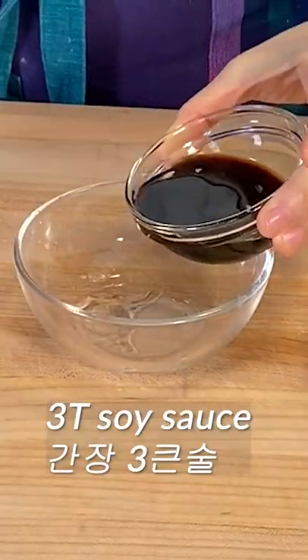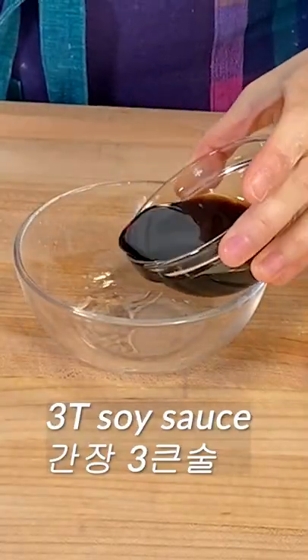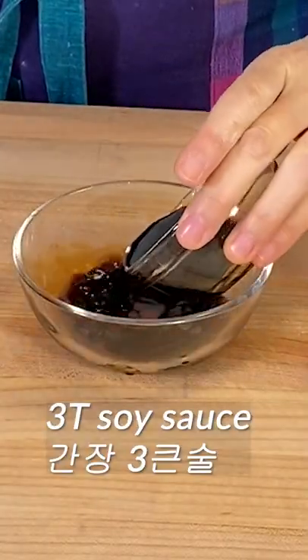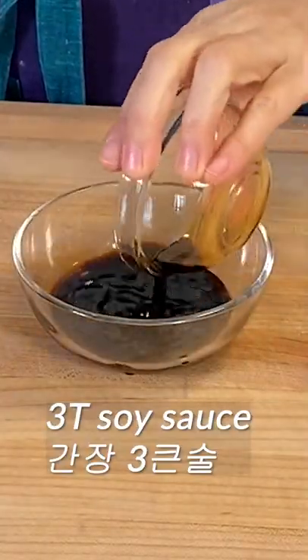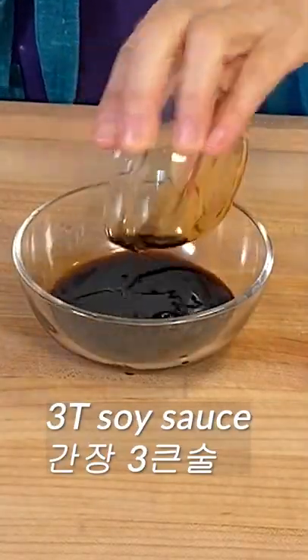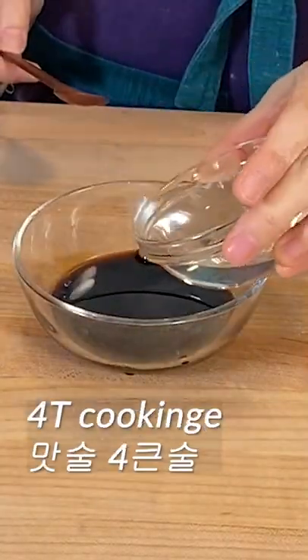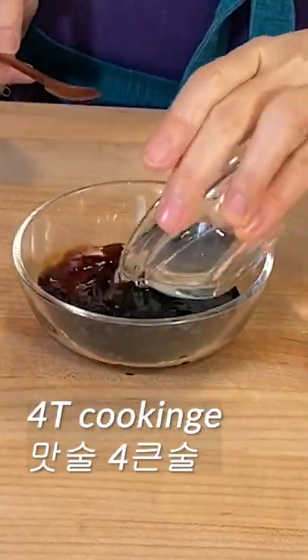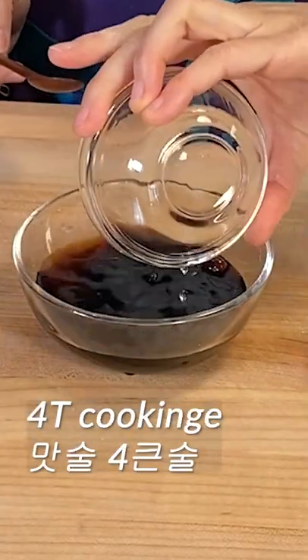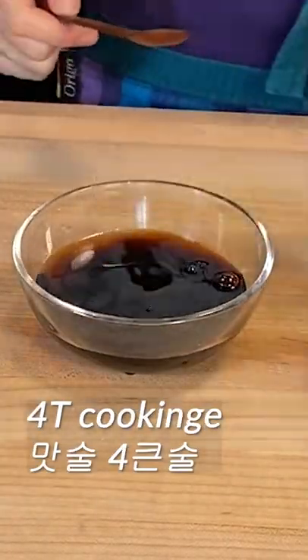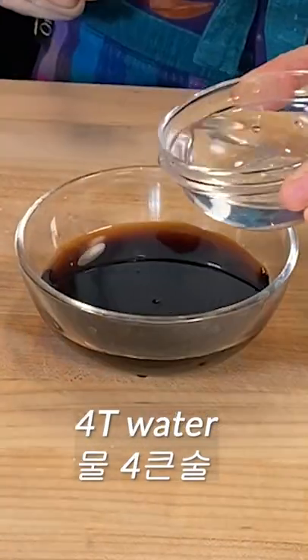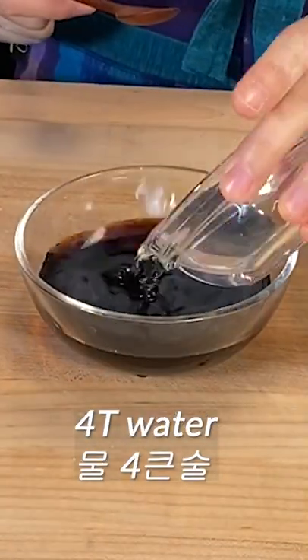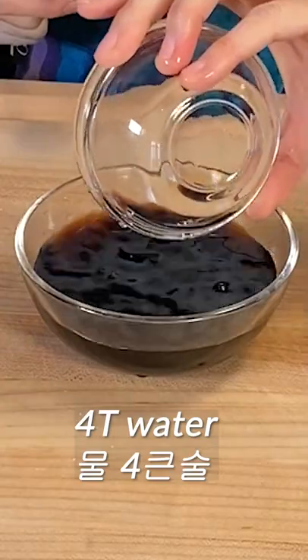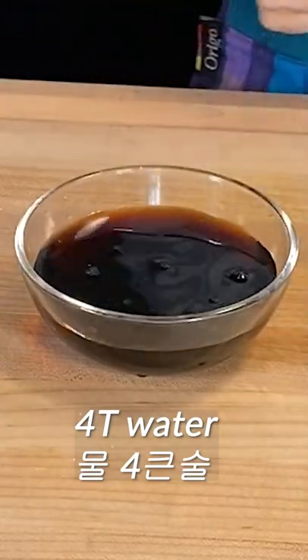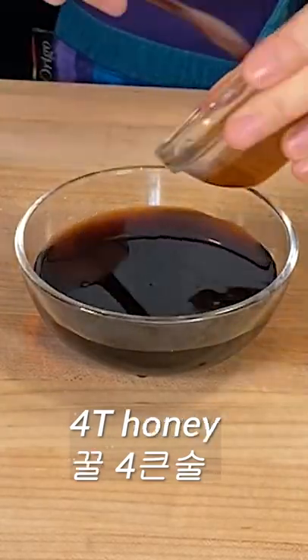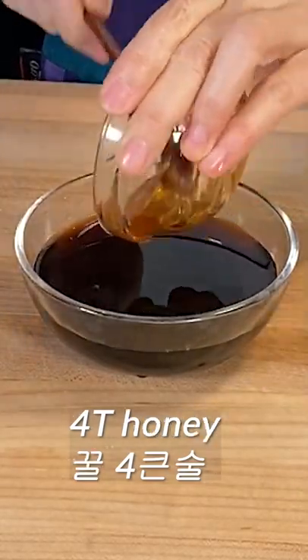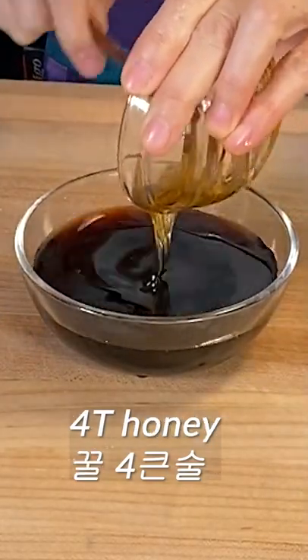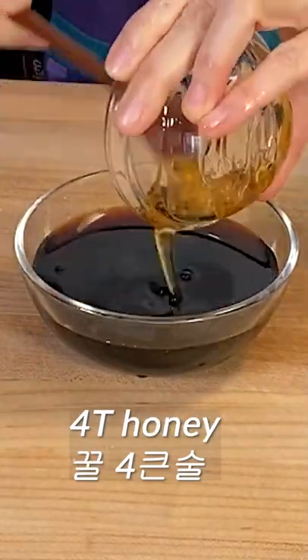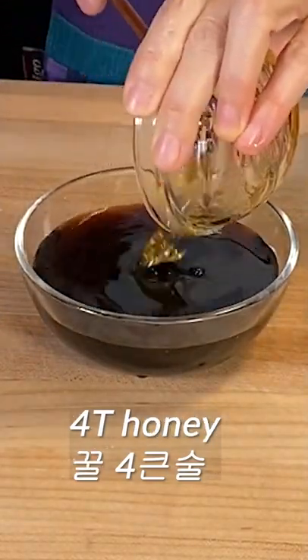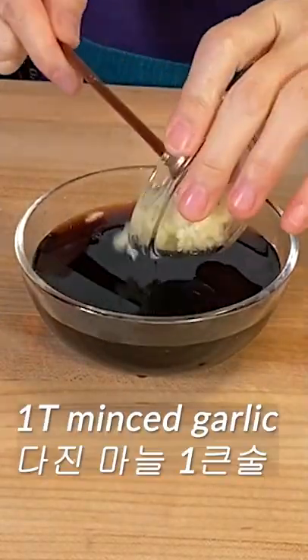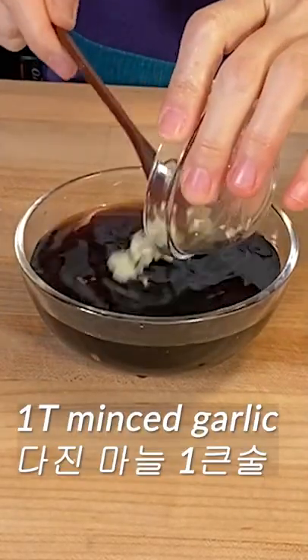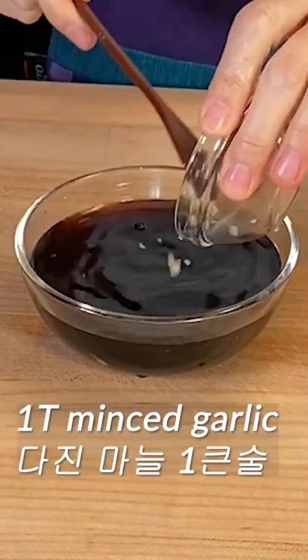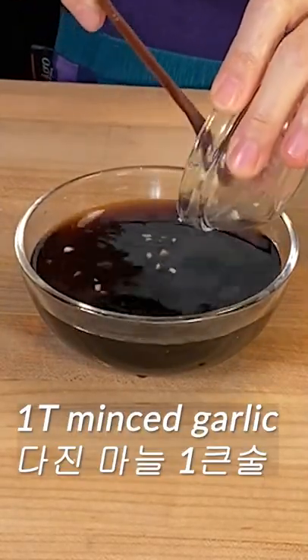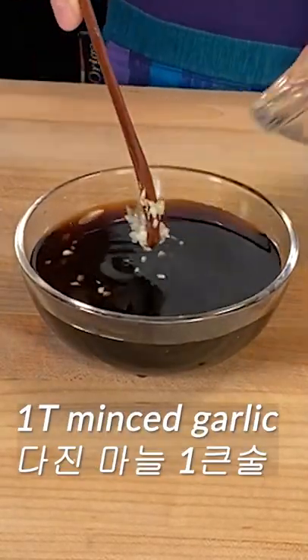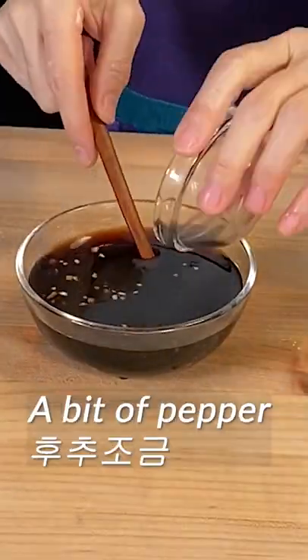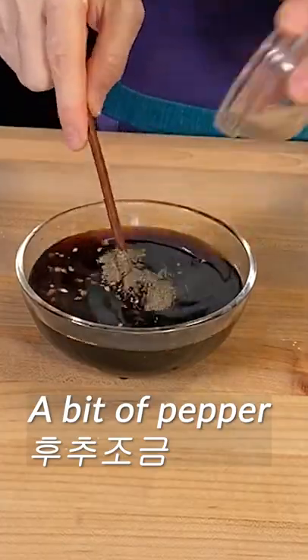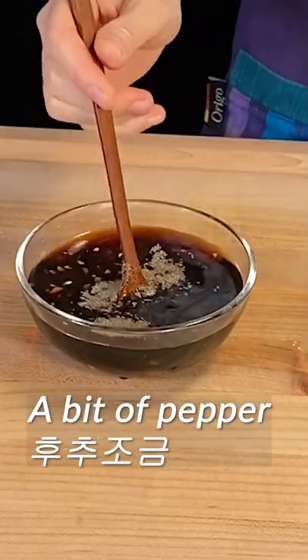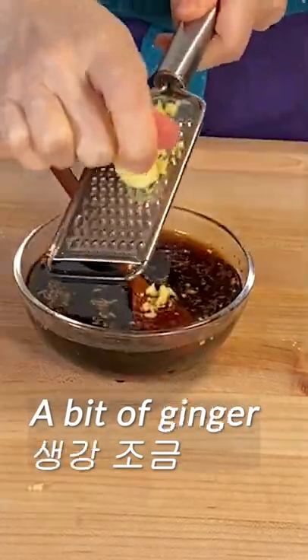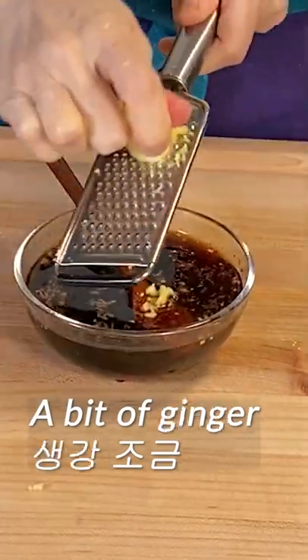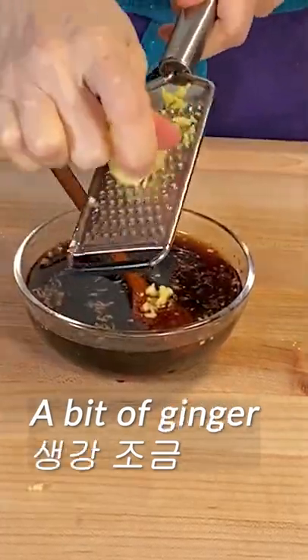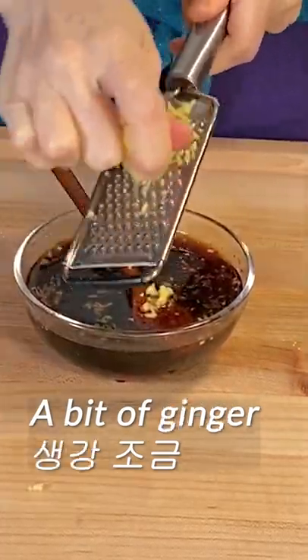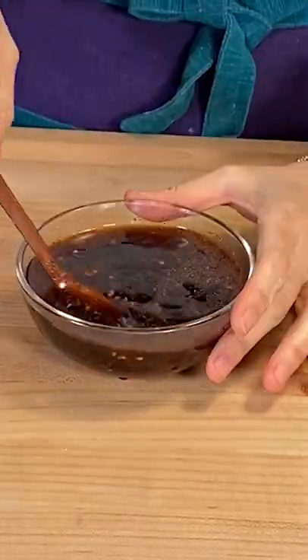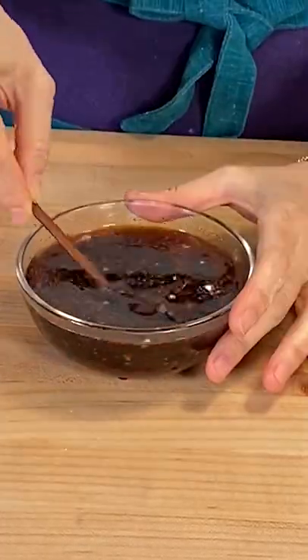Add 3 tablespoons of soy sauce, 4 tablespoons of cooking wine, 4 tablespoons of water, 4 tablespoons of honey, 1 tablespoon of minced garlic, a bit of pepper, and a bit of ginger. Mix it well.